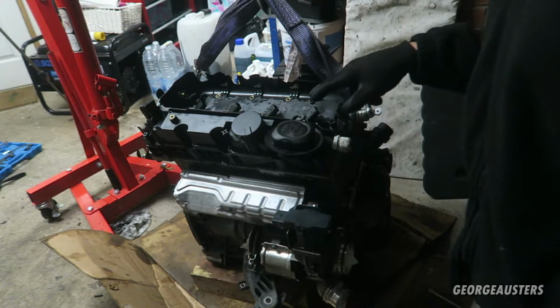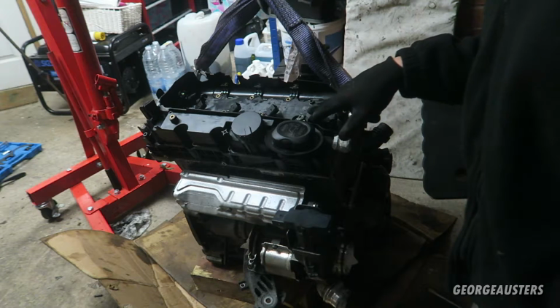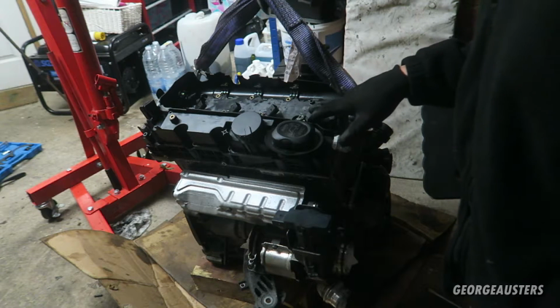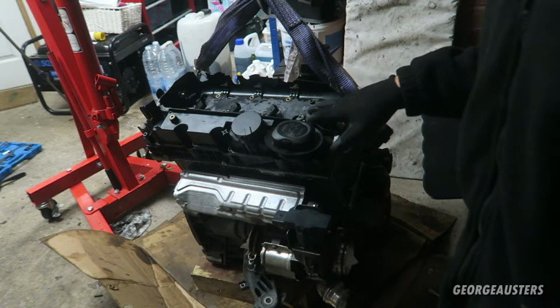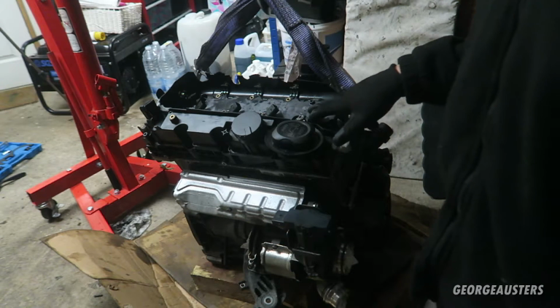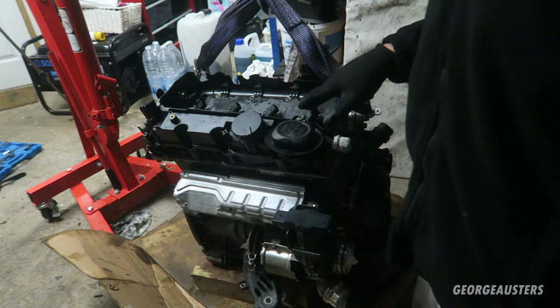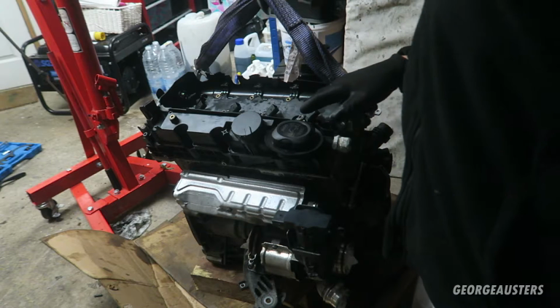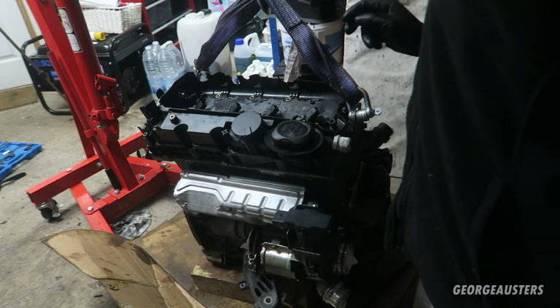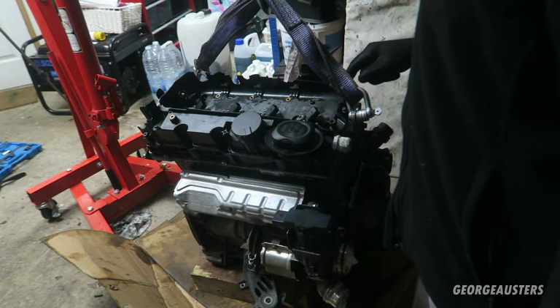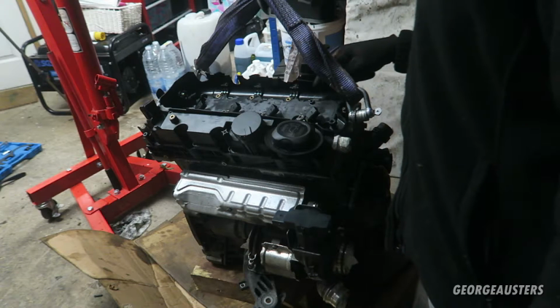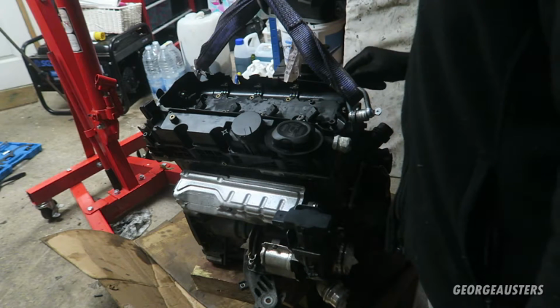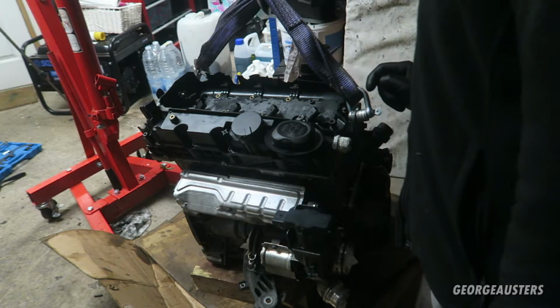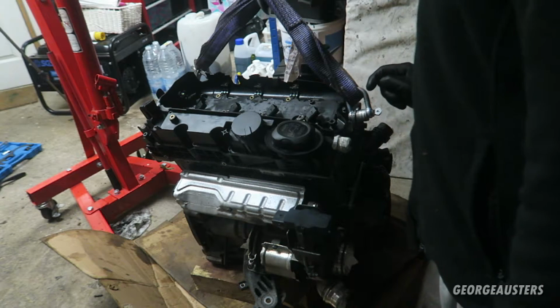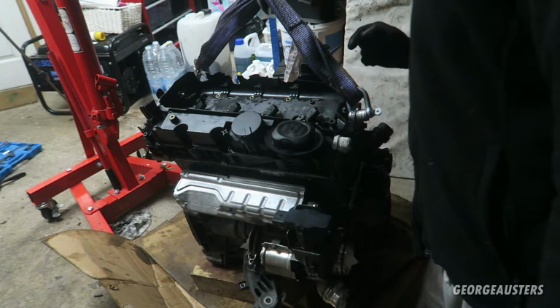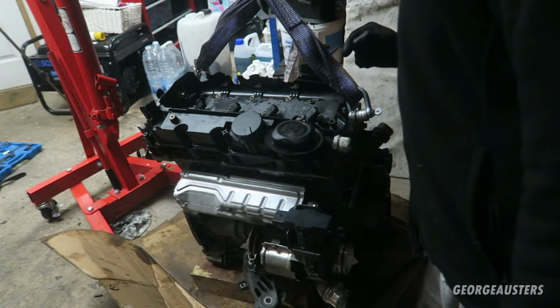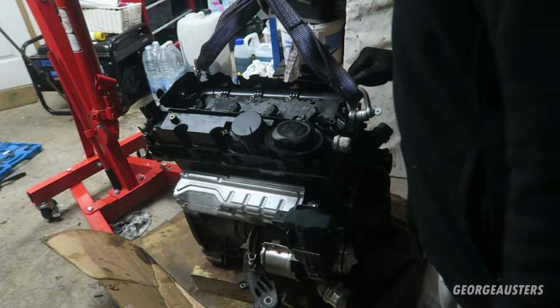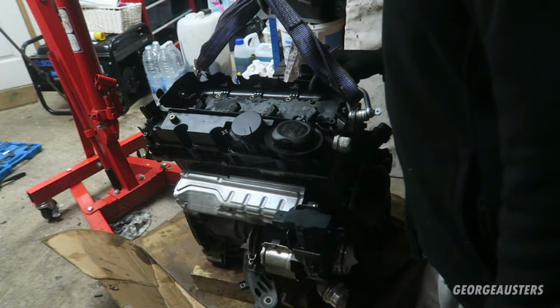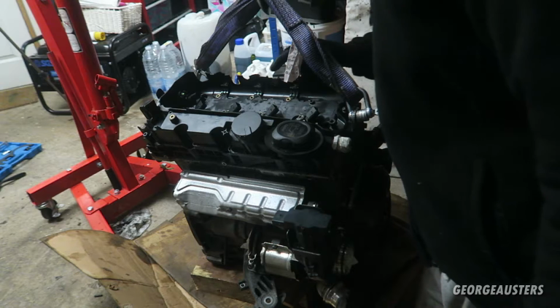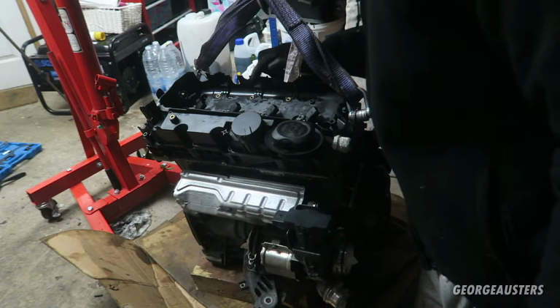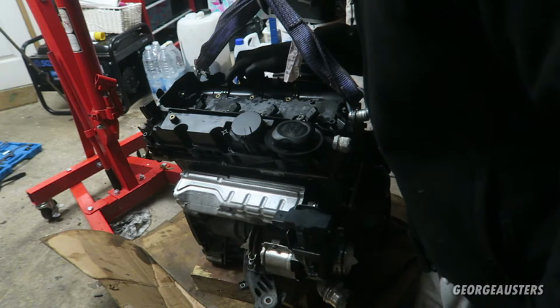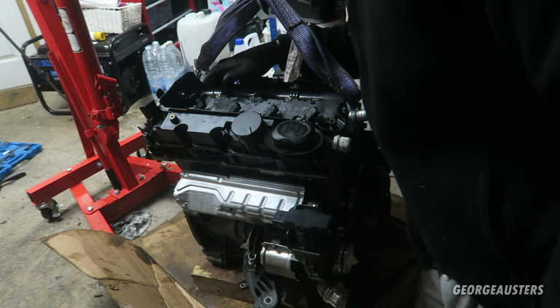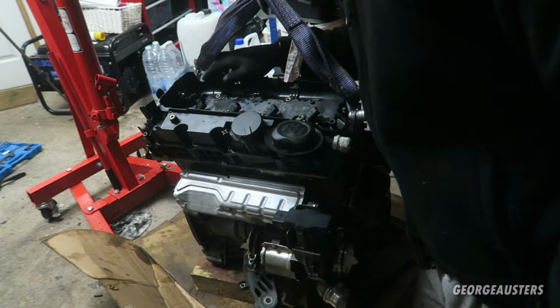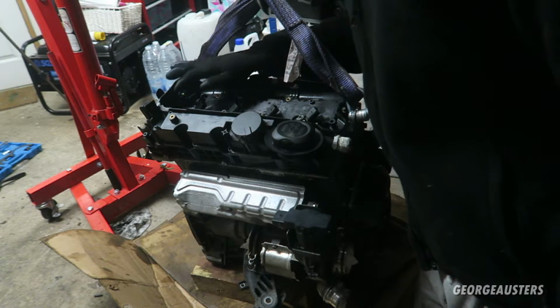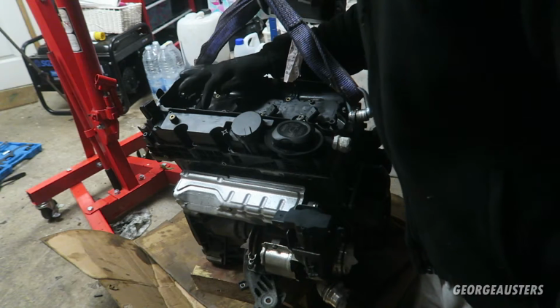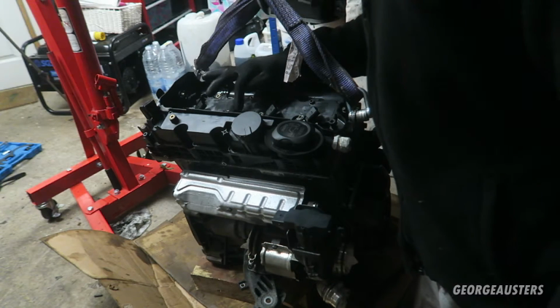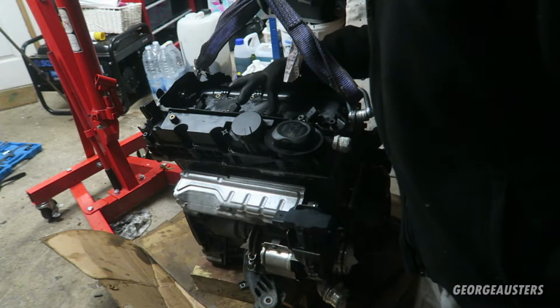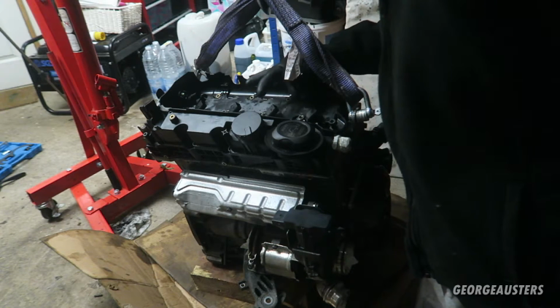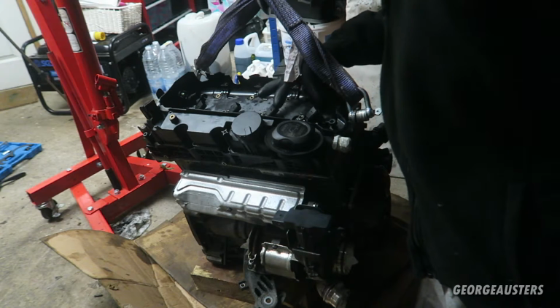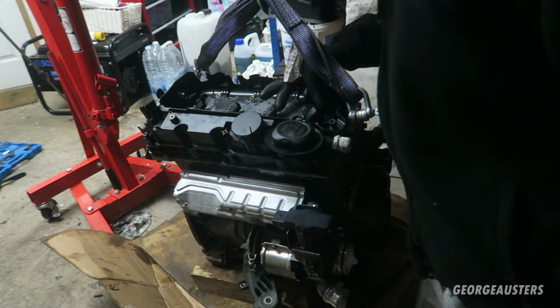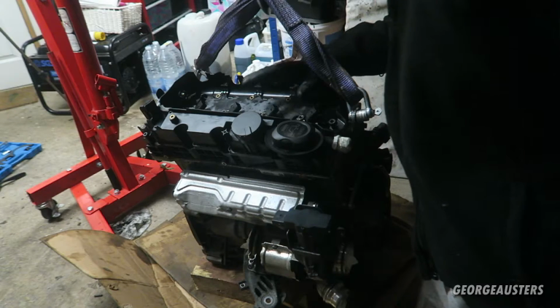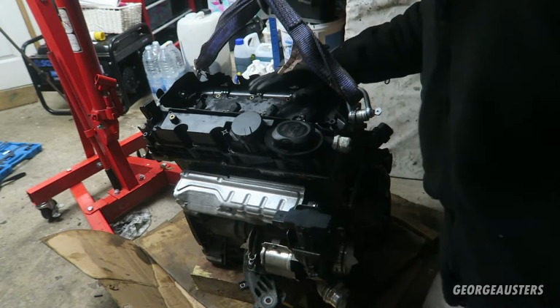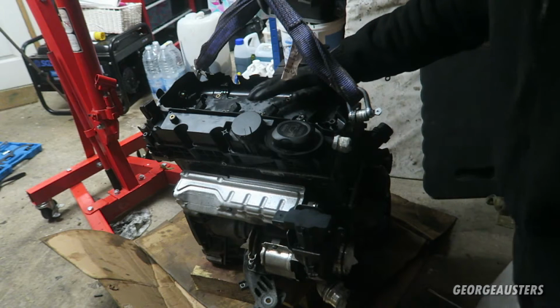In the meantime while I try to find the slide hammer, I think what I'll actually do is remove the bolts for the rocker cover. There are 10 bolts on the inside of it, and then more on the outside.